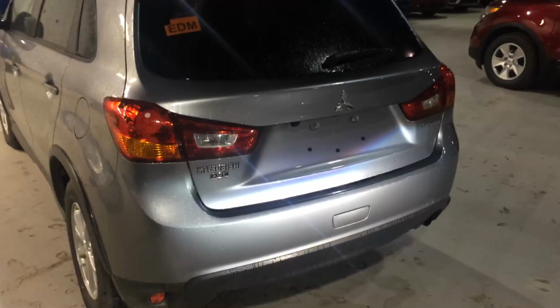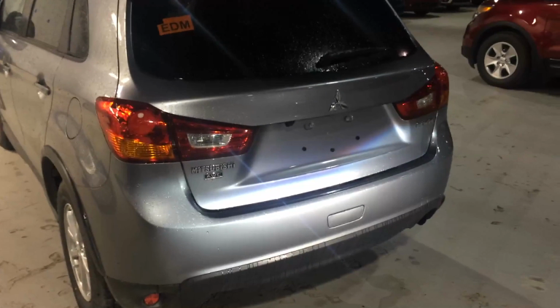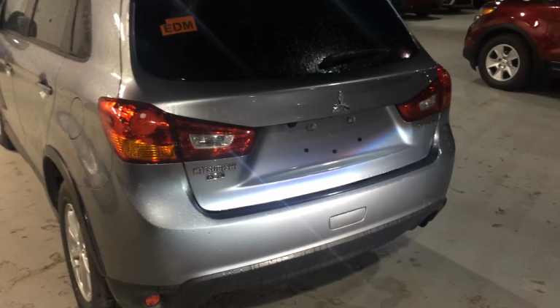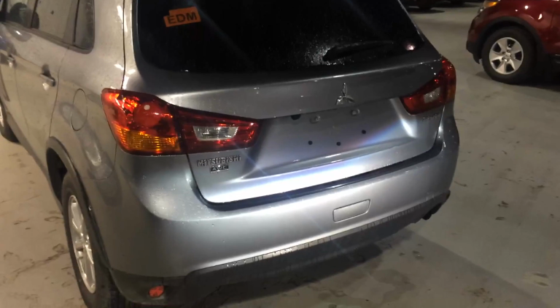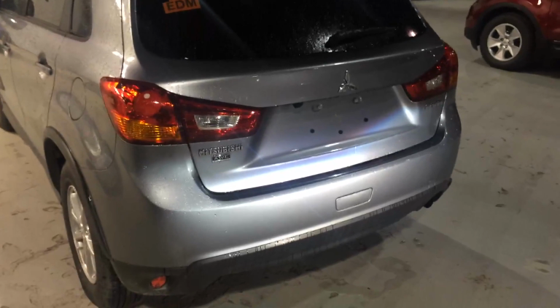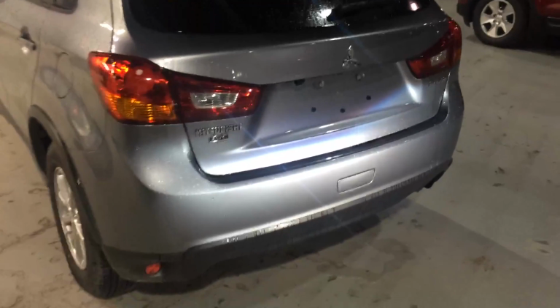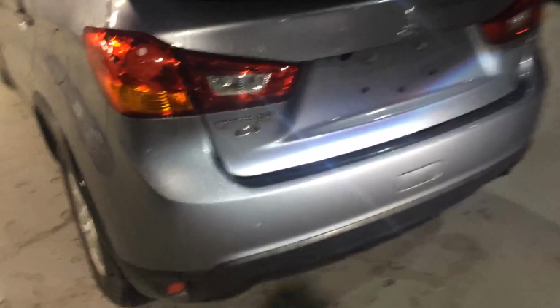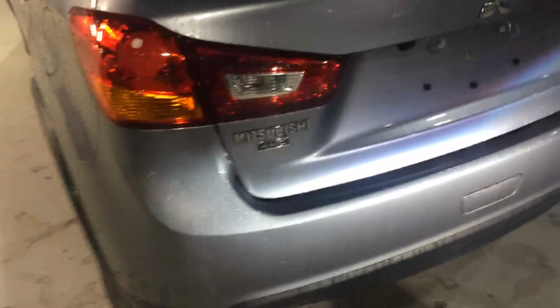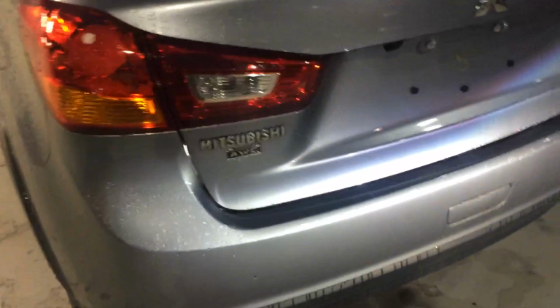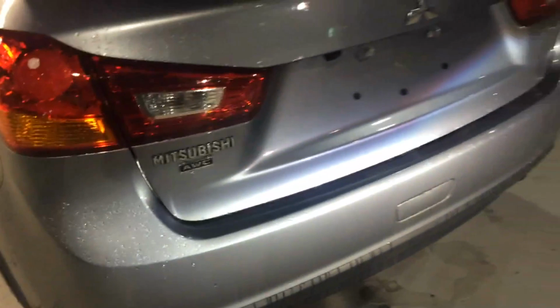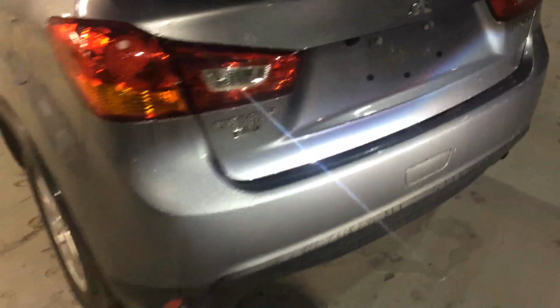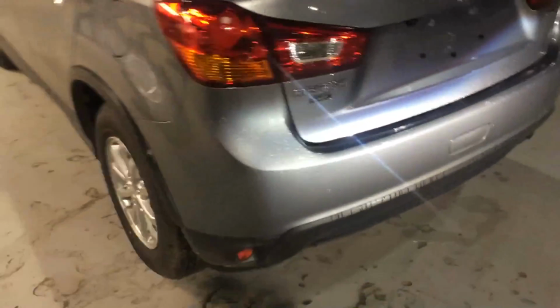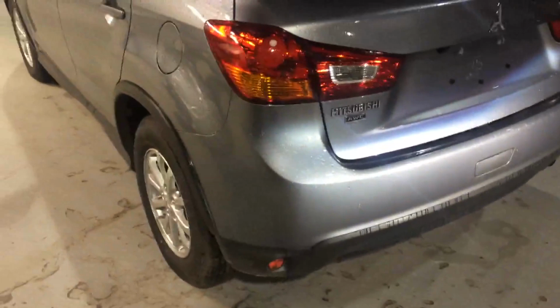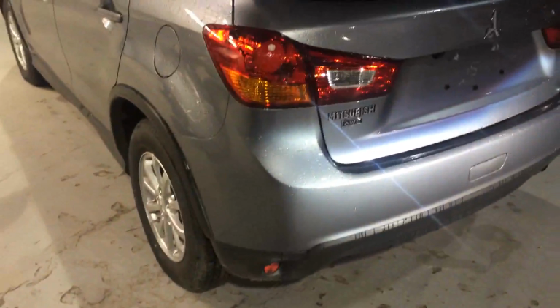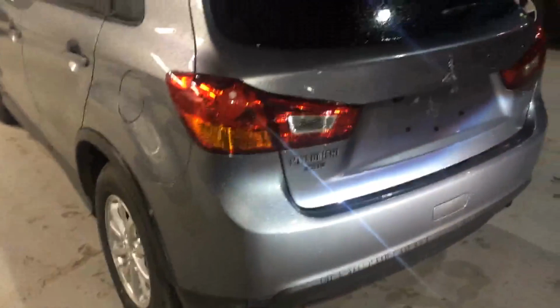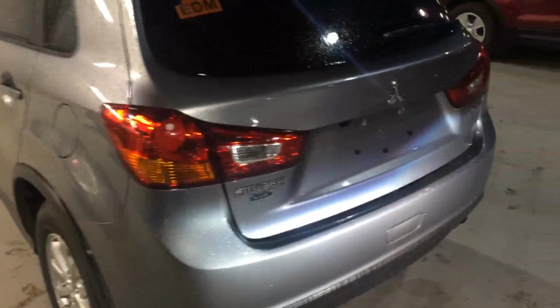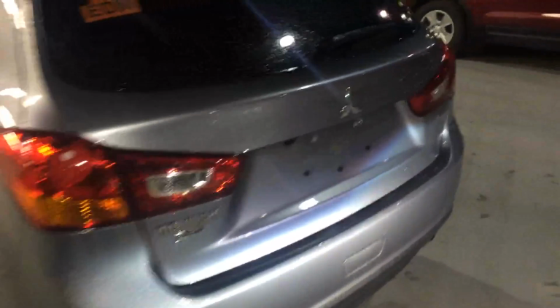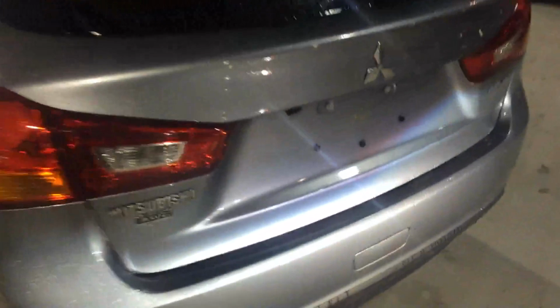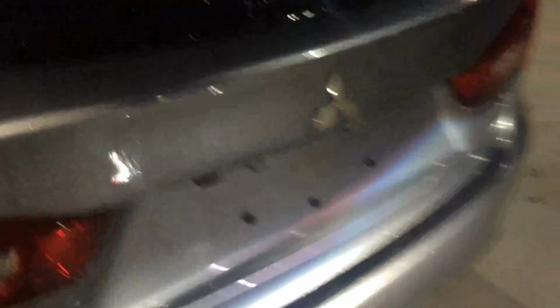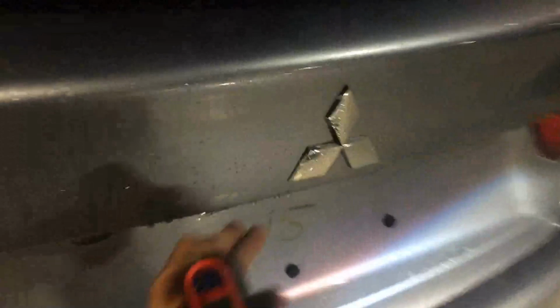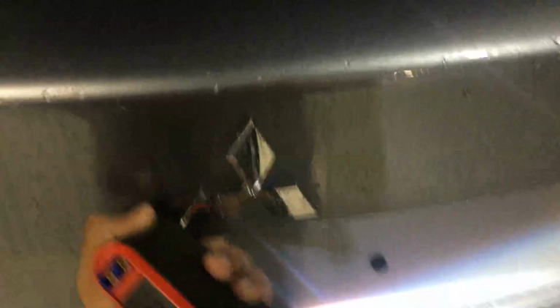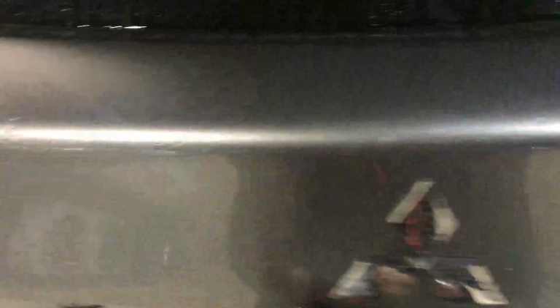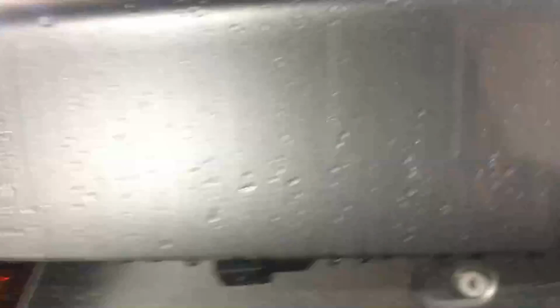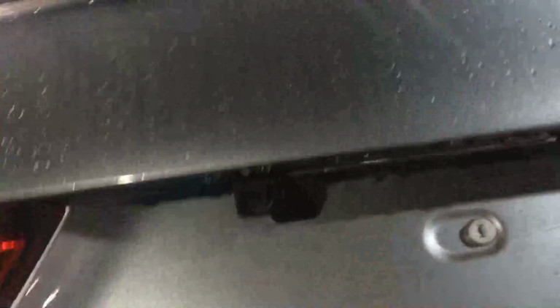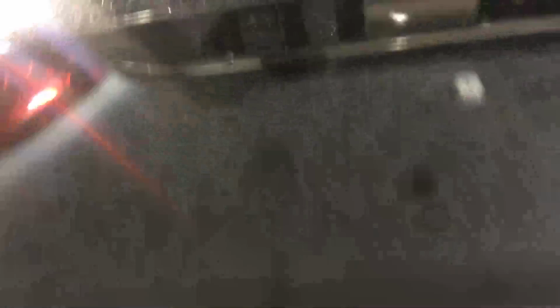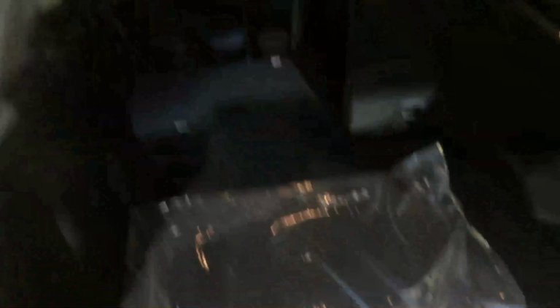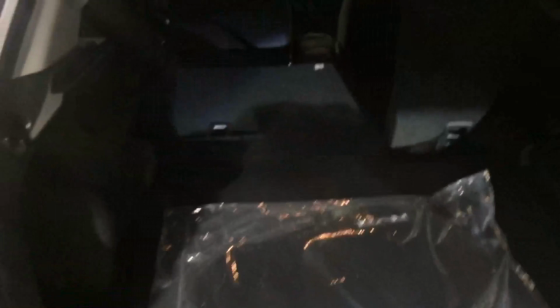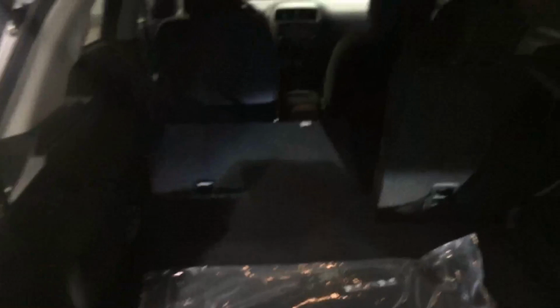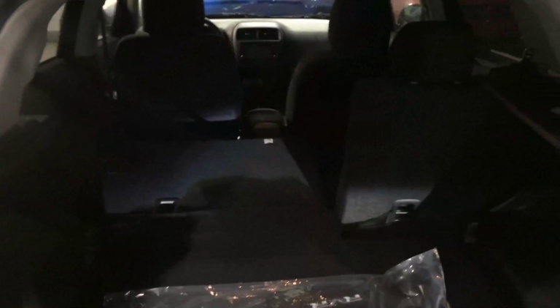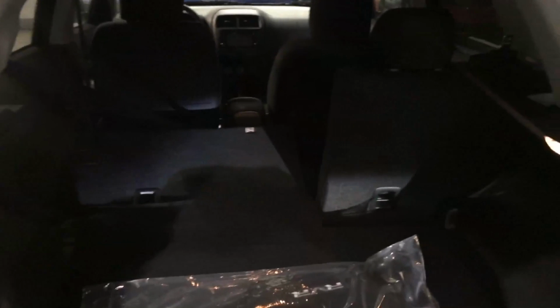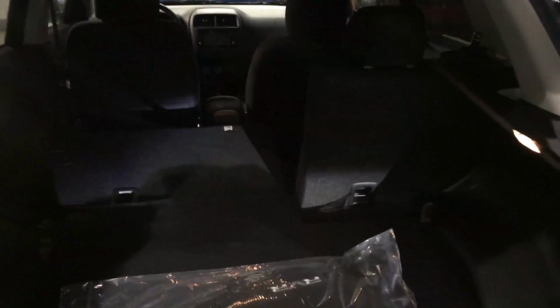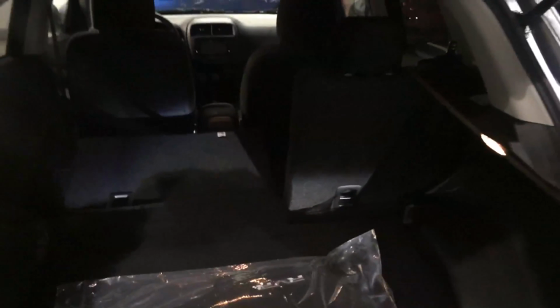Moving to the exterior, here's your all wheel control badge right there — beautiful contrast between the silver and the gray. And popping the hatch here, there's your backup camera. As you can see, very spacious back seating.